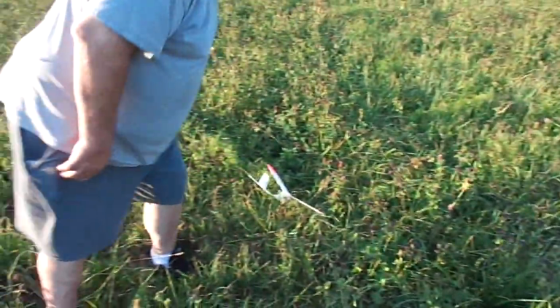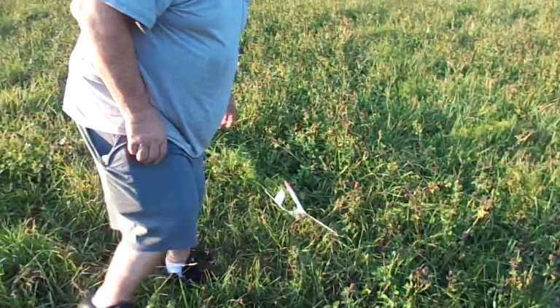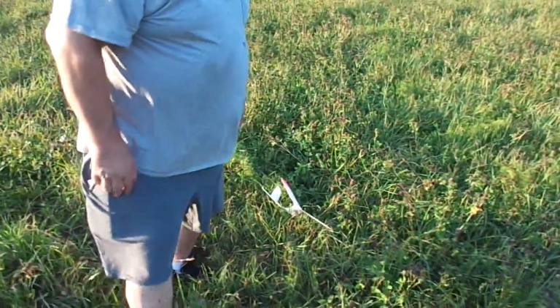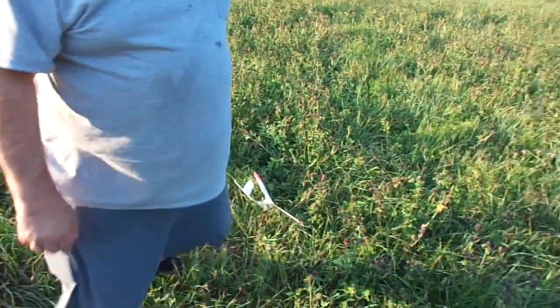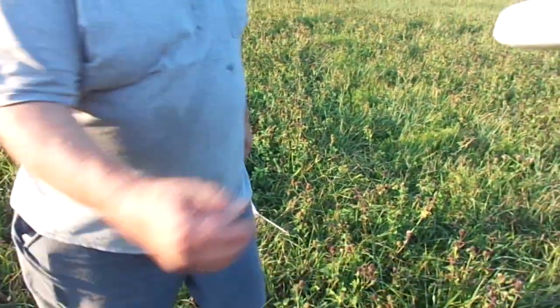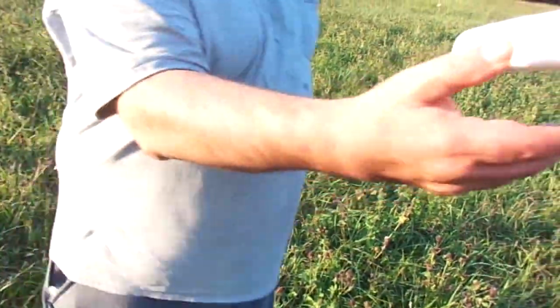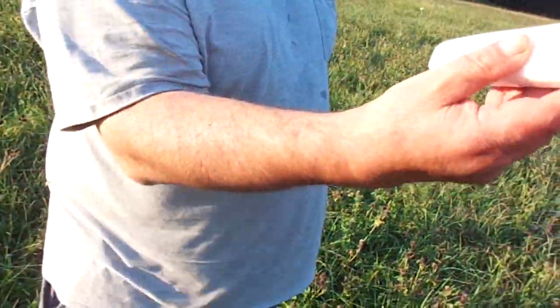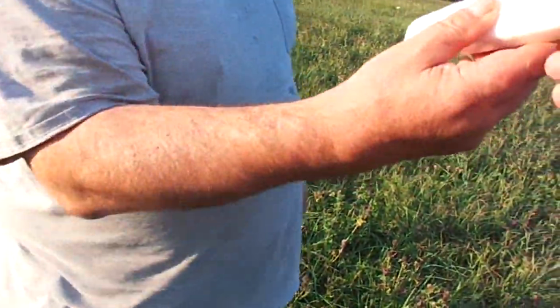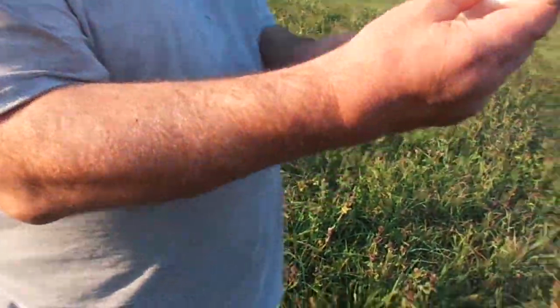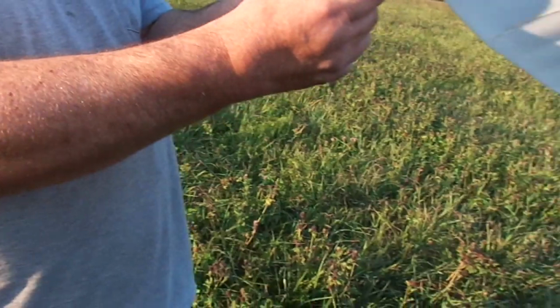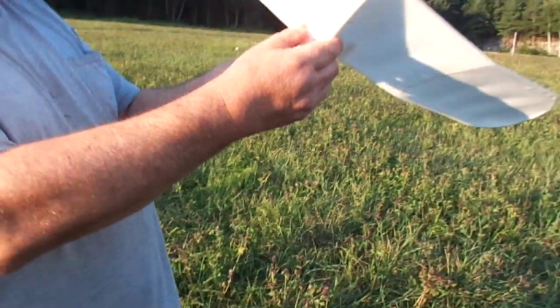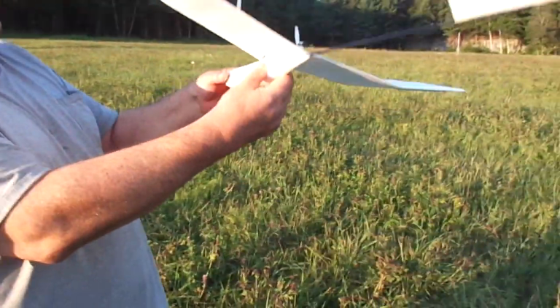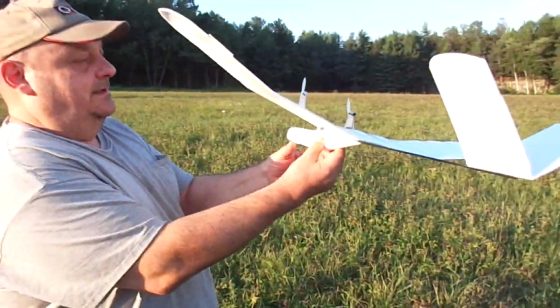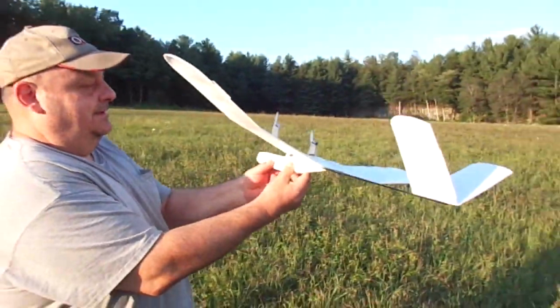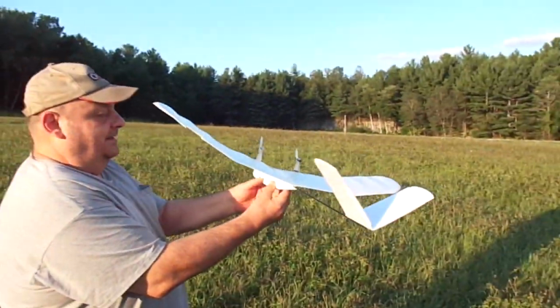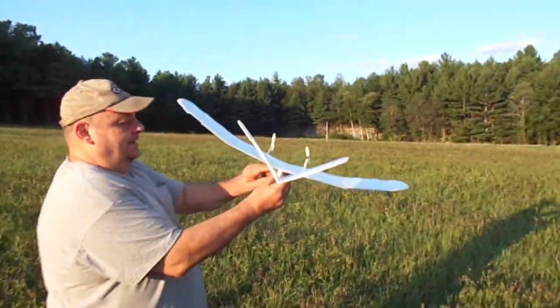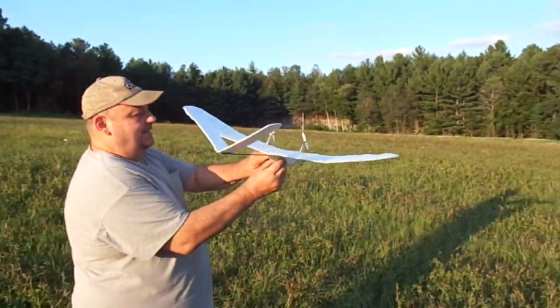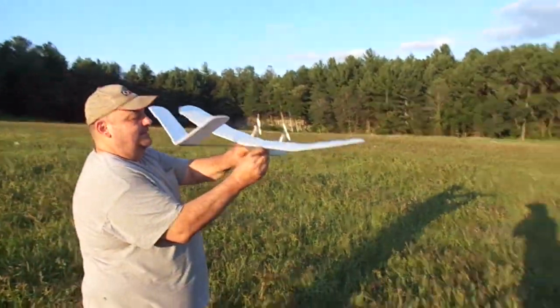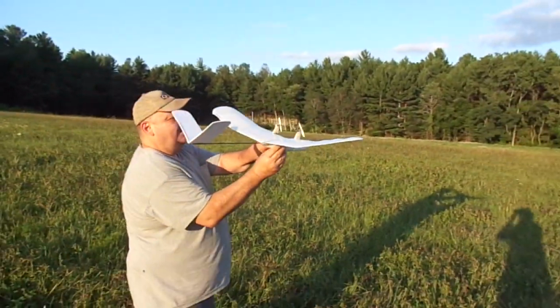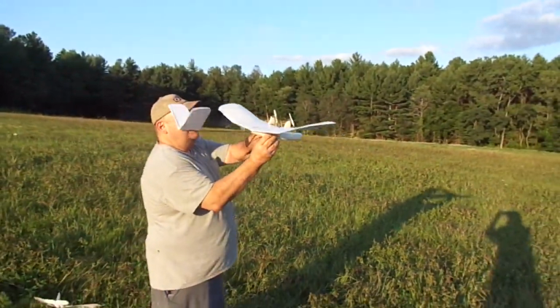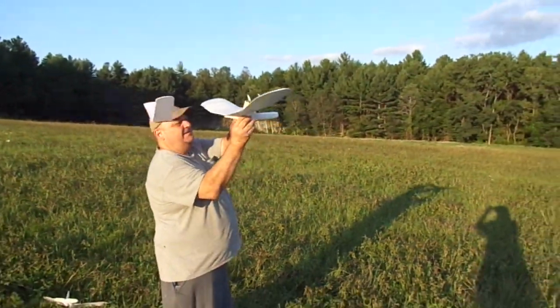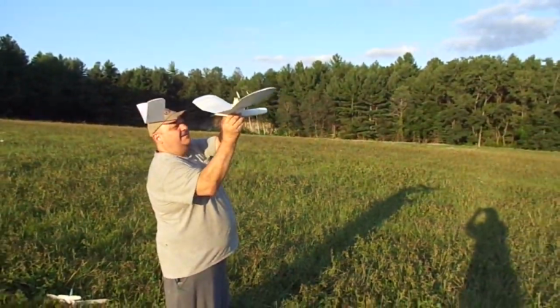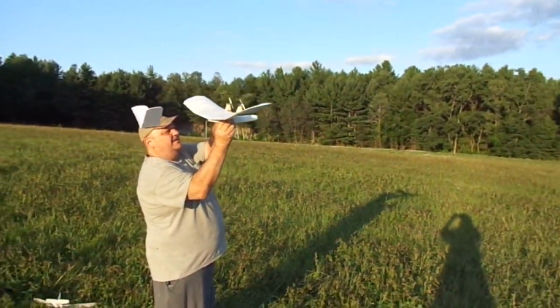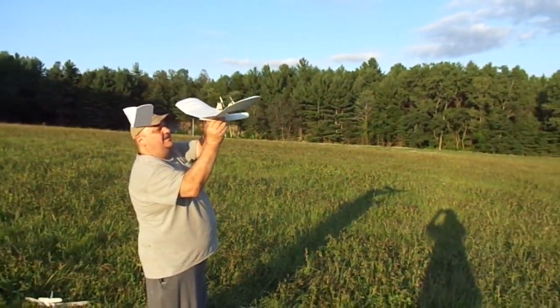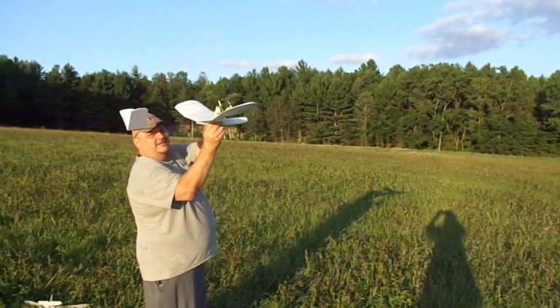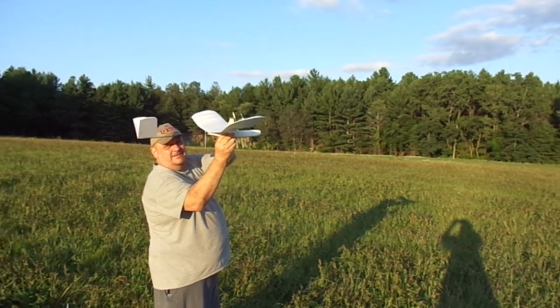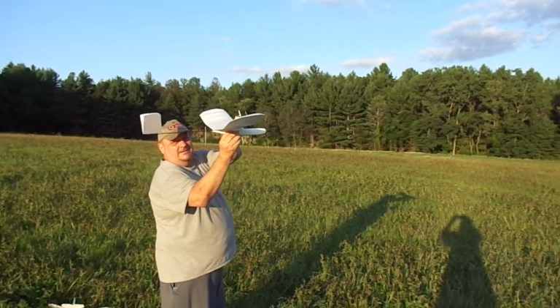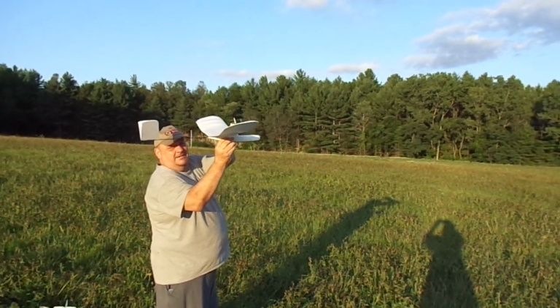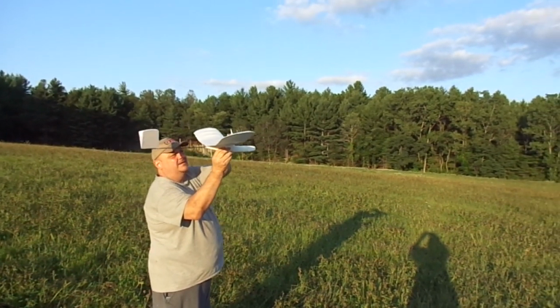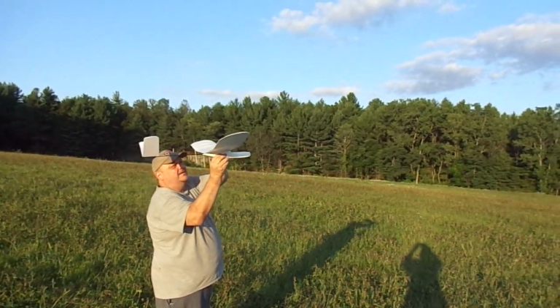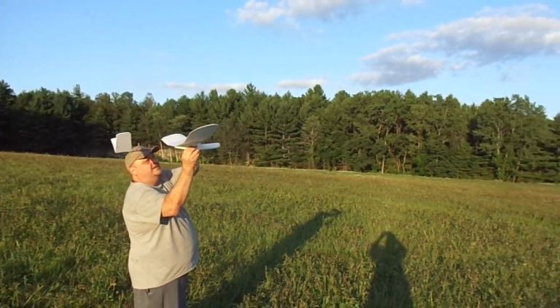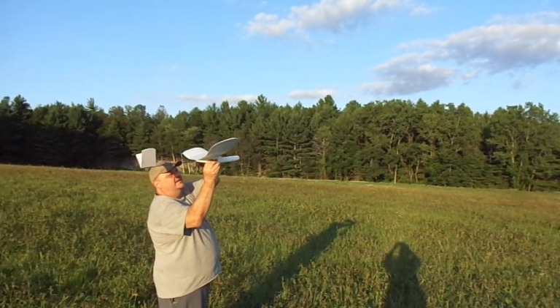What a beautiful flight. Now would you give me a launch please on this one? Absolutely. Should be all set. 2.3 — oh yeah, it's running — okay, 2.35 volts.